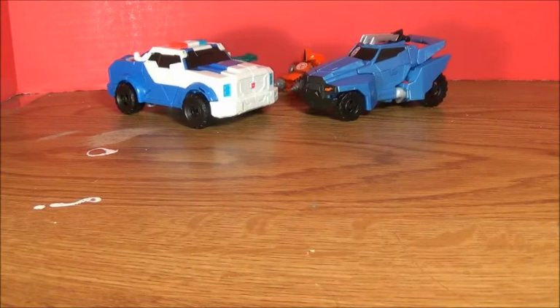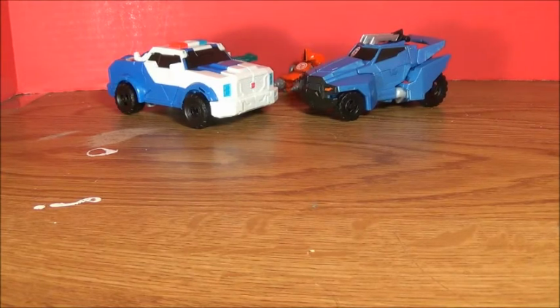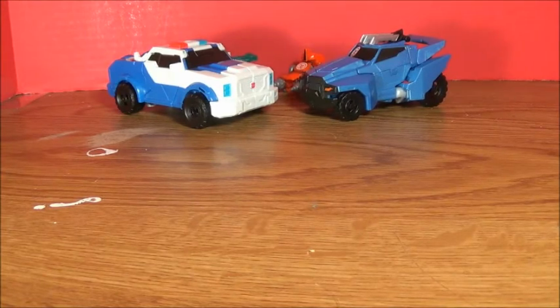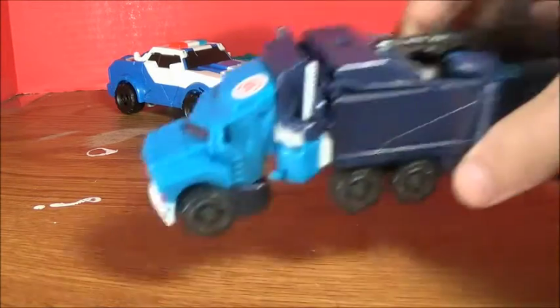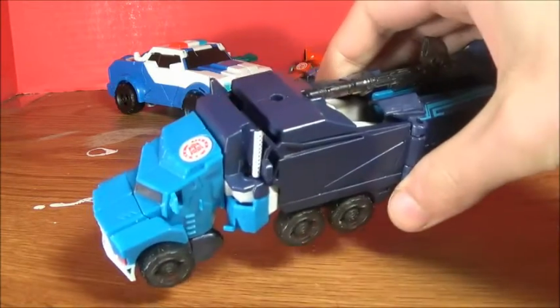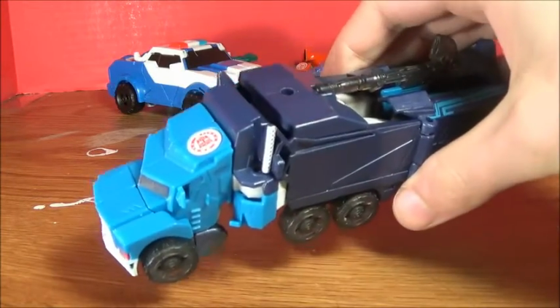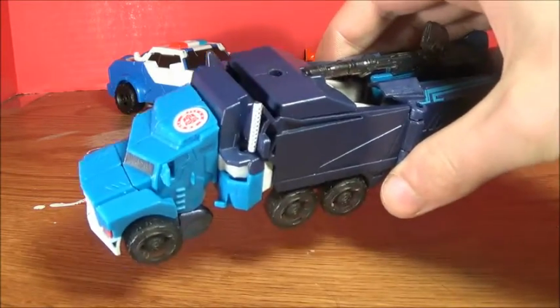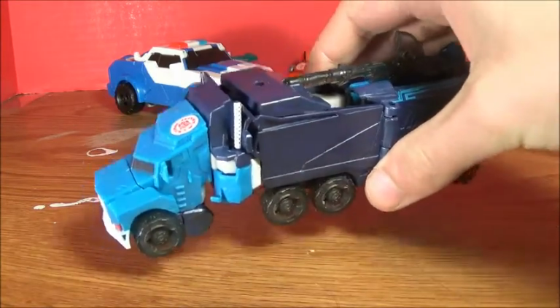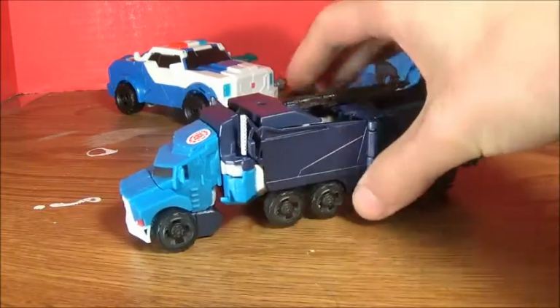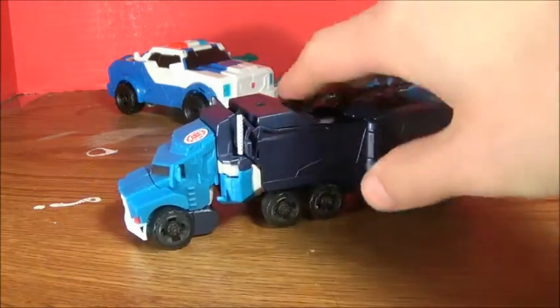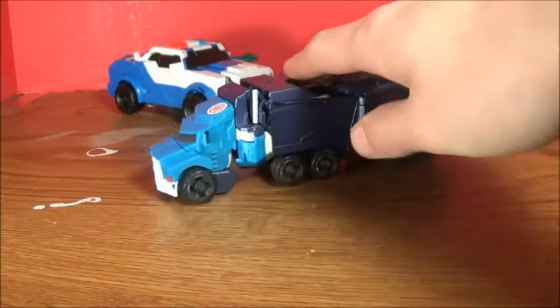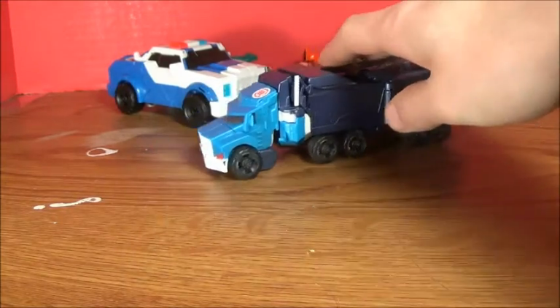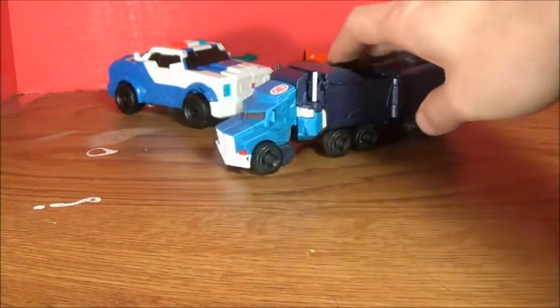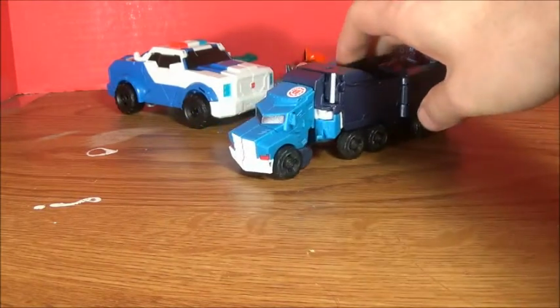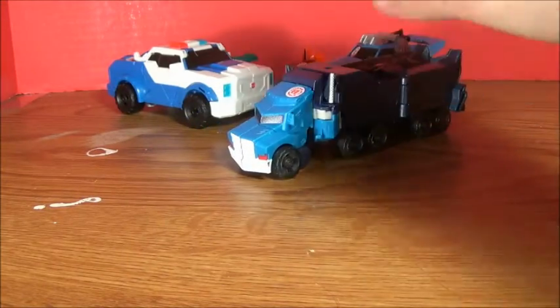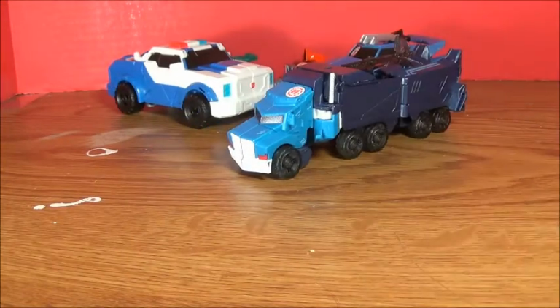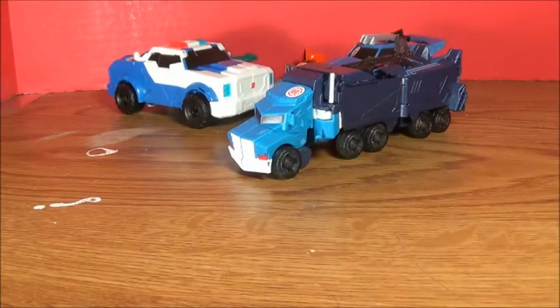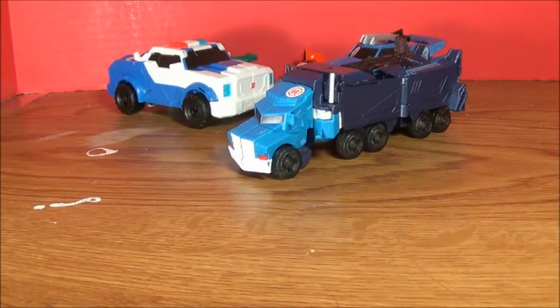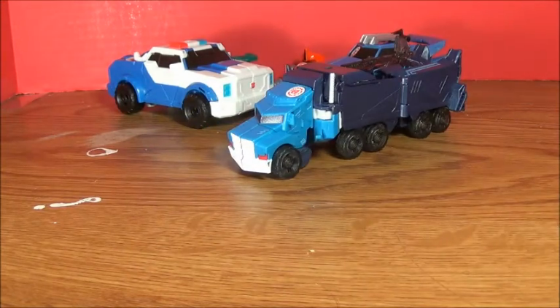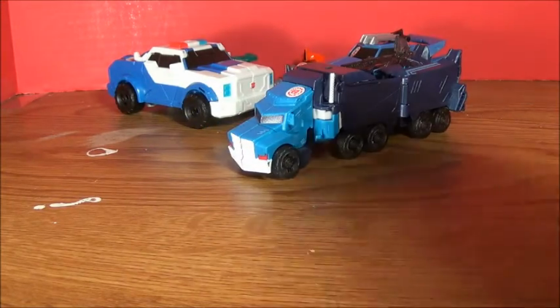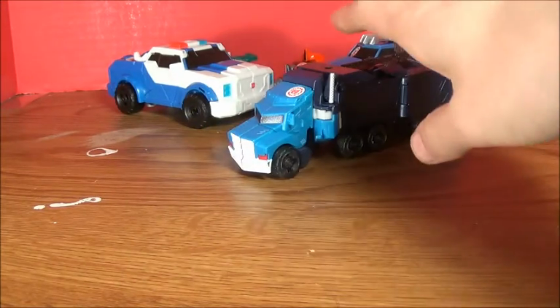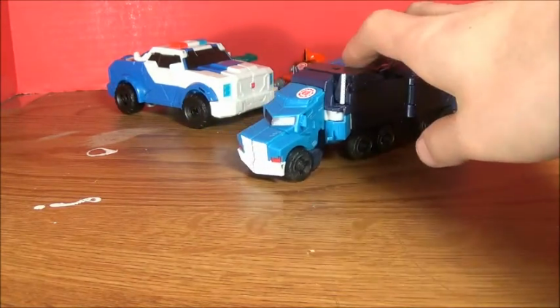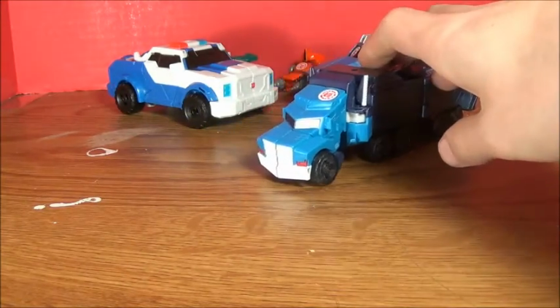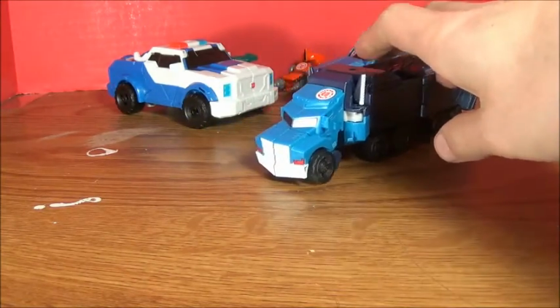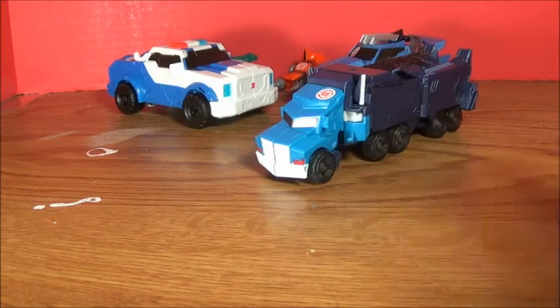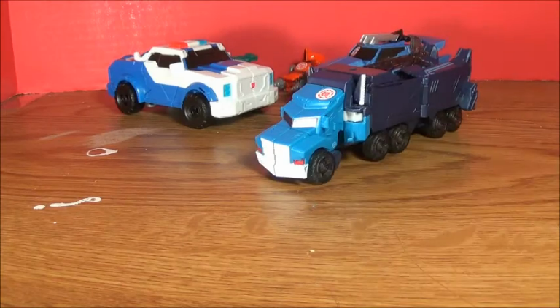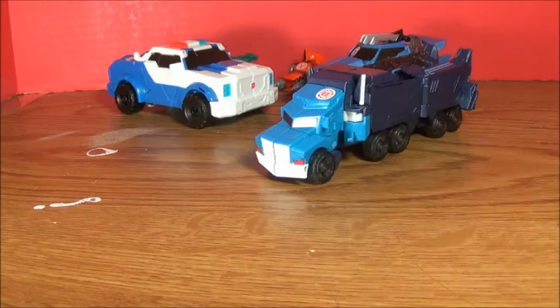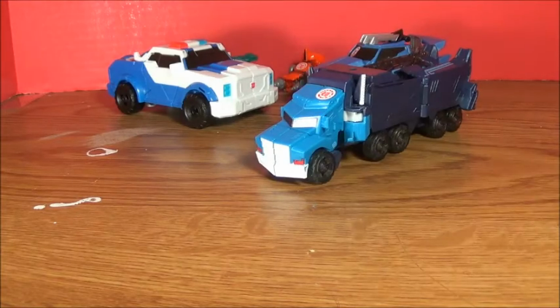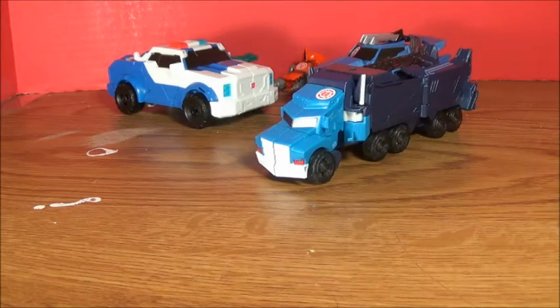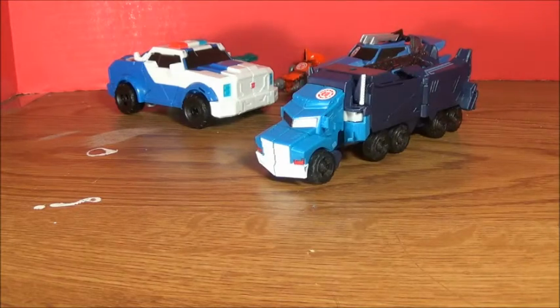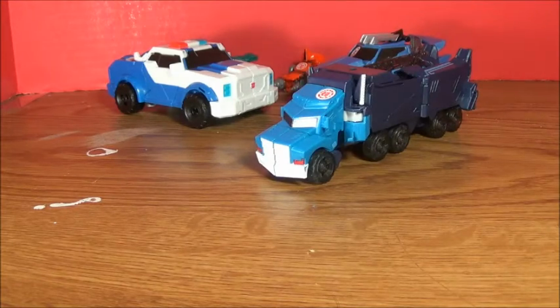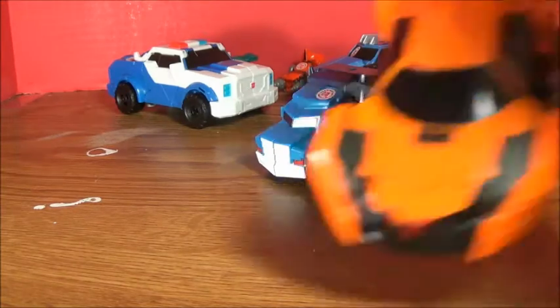Moving on from that we have the Blizzard Strike Optimus Prime. Awesome color scheme — that is the main reason why I decided to get this guy because he just looks so good.